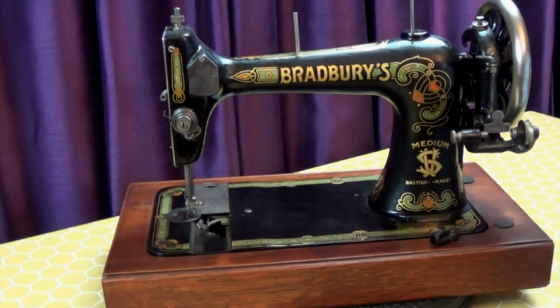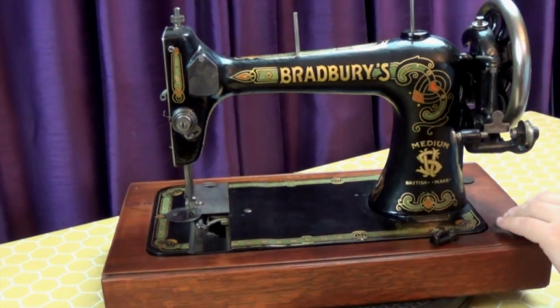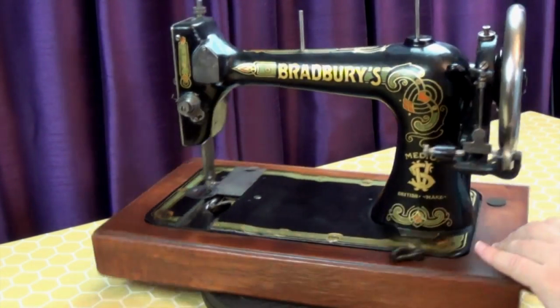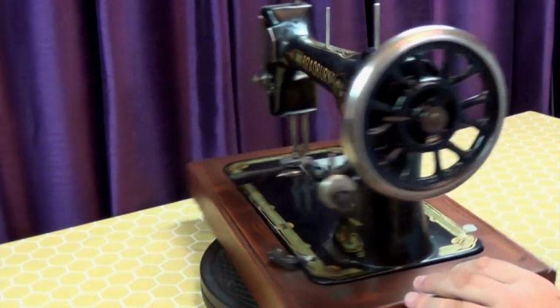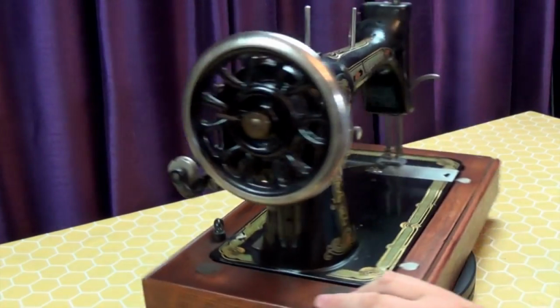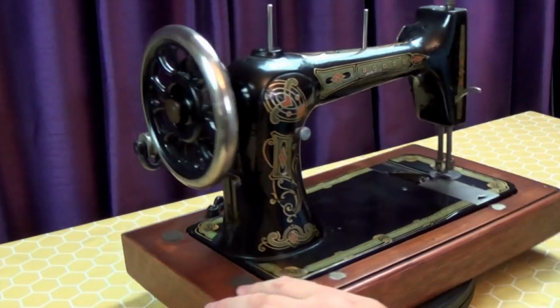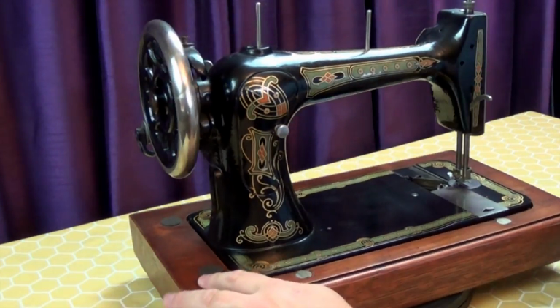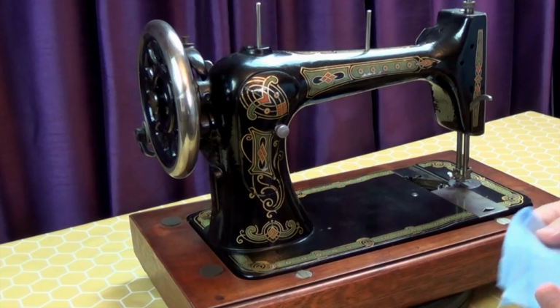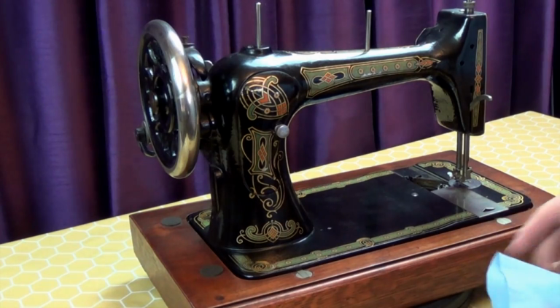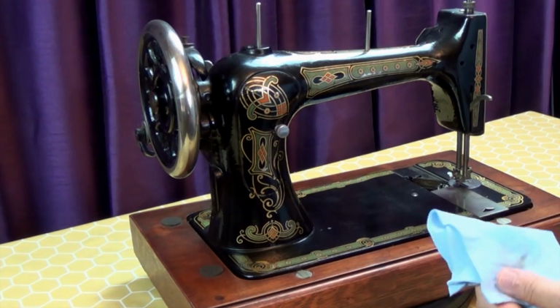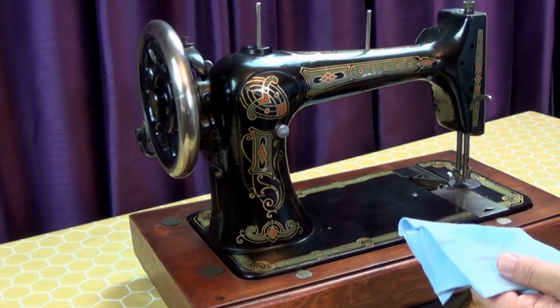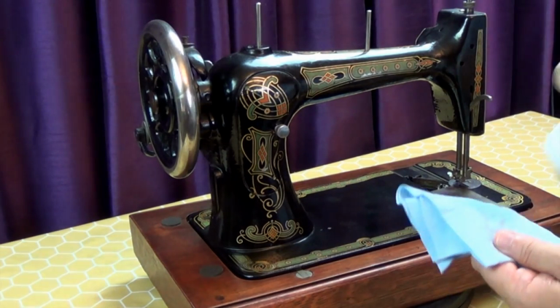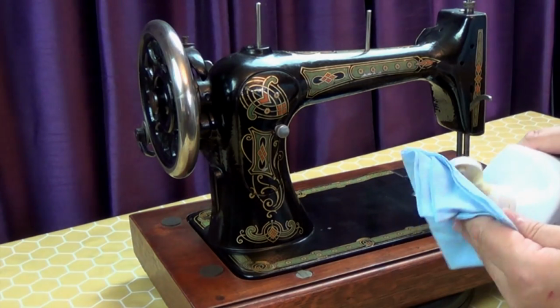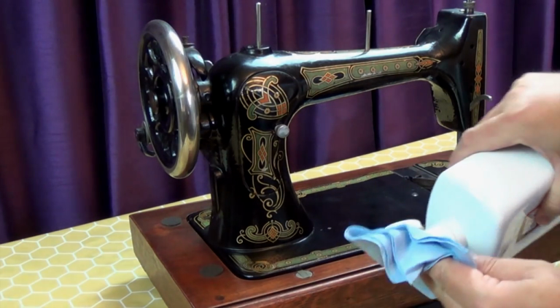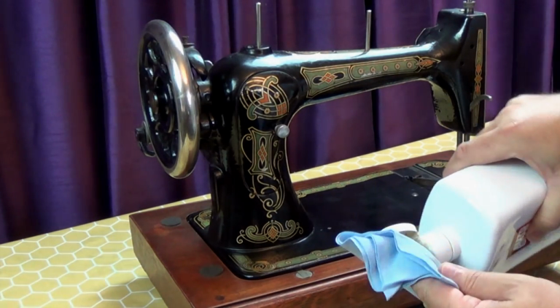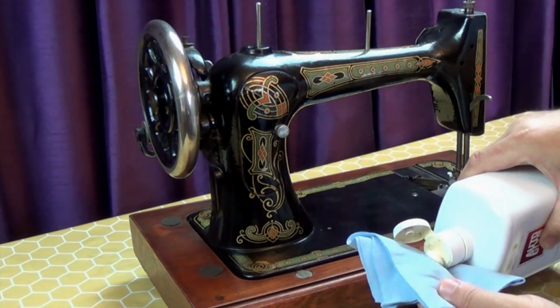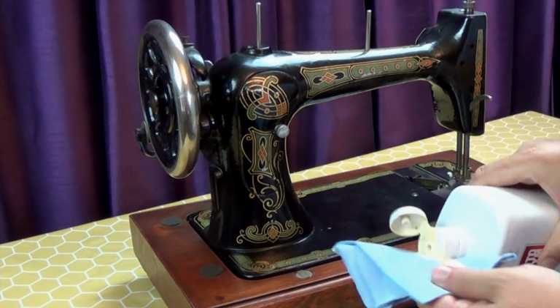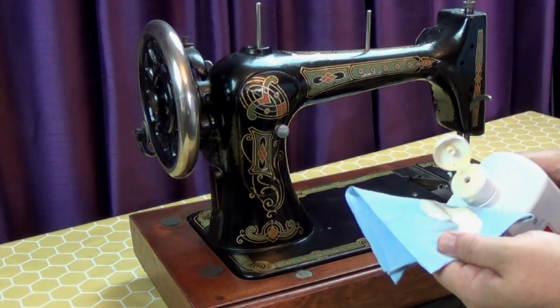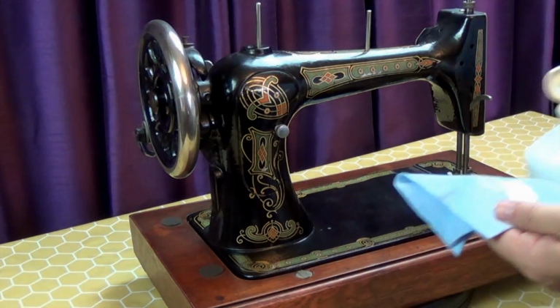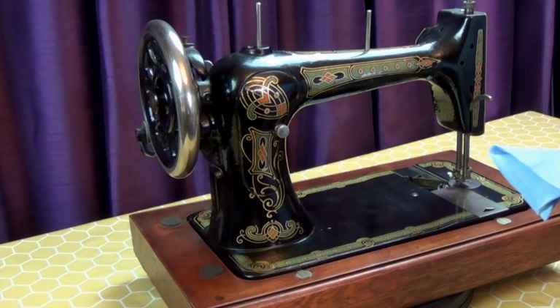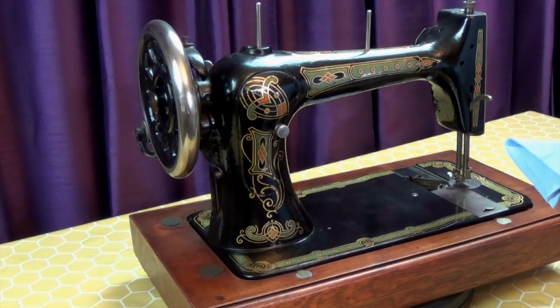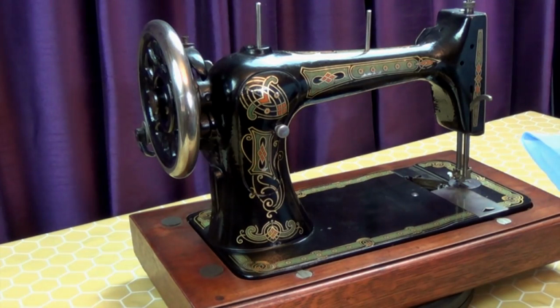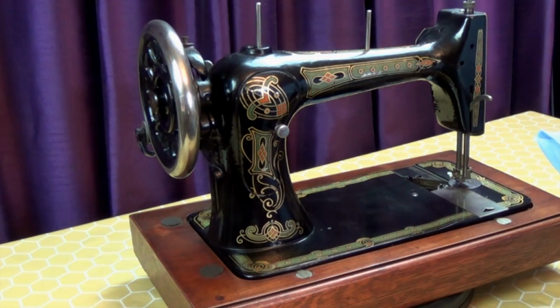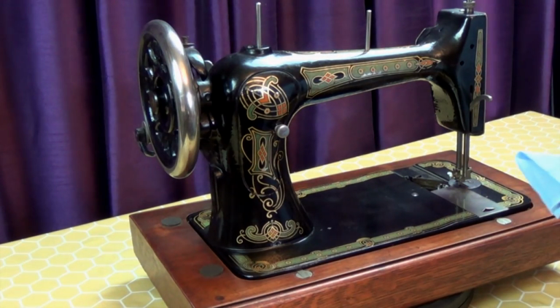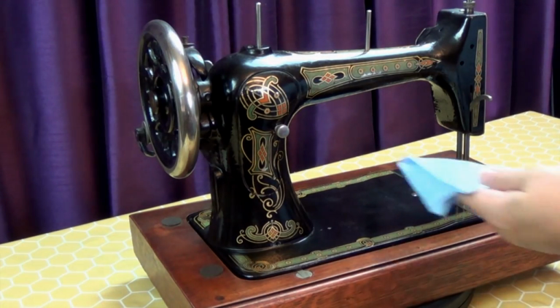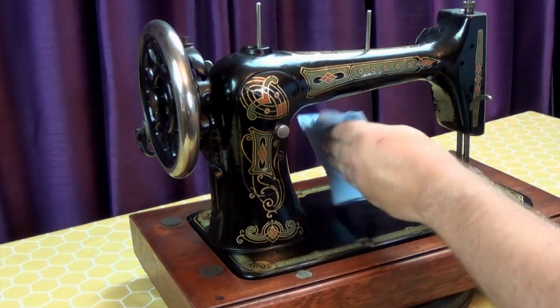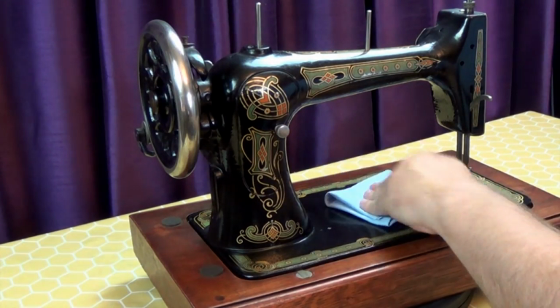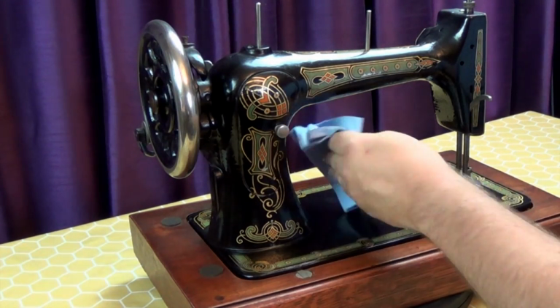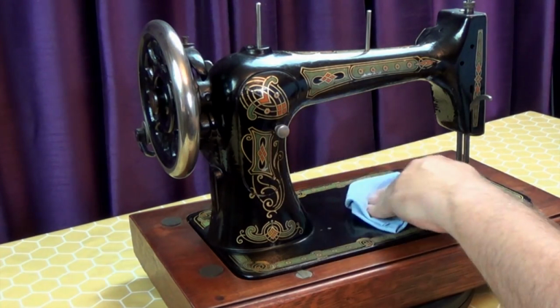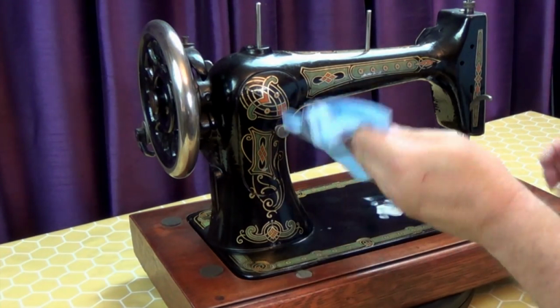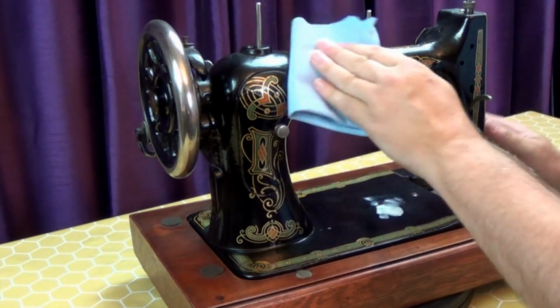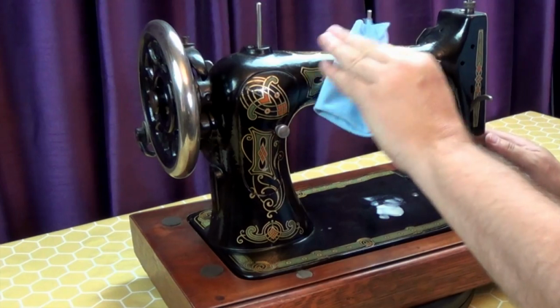Autoglym Super Resin Polish is slightly abrasive, so take it easy over any decals, especially where the shellac is damaged. It contains a filler which will help reduce light scratches and swirl marks.